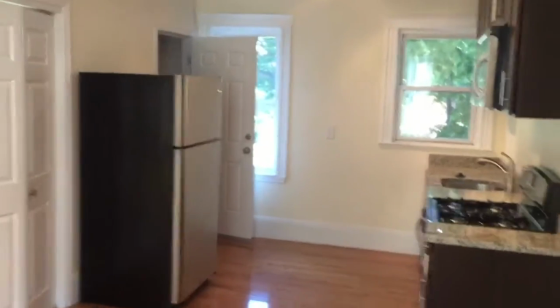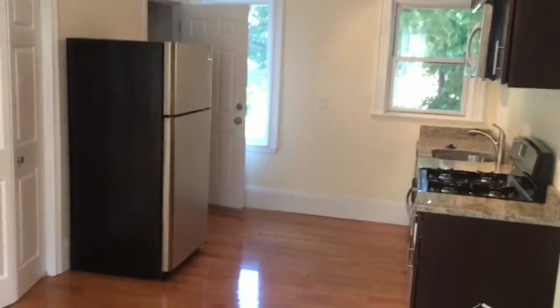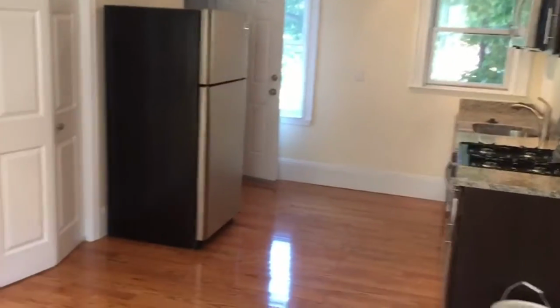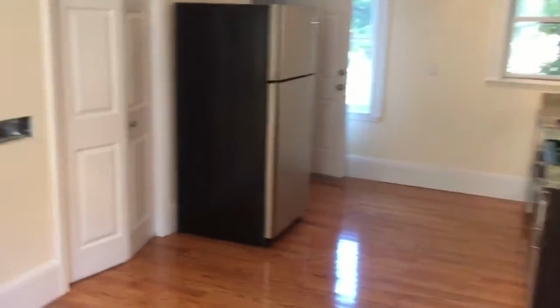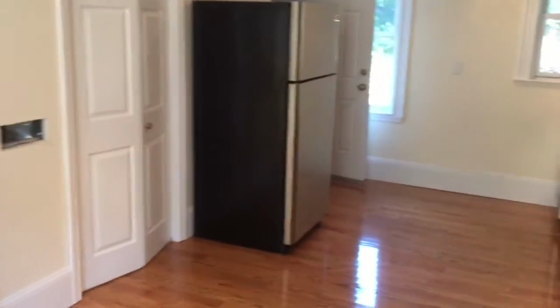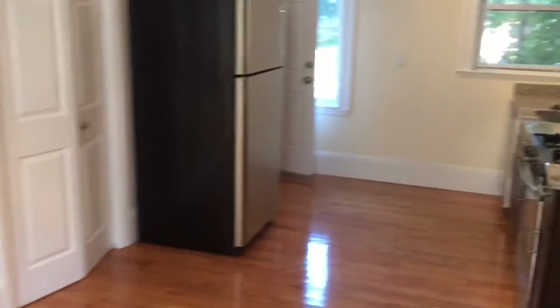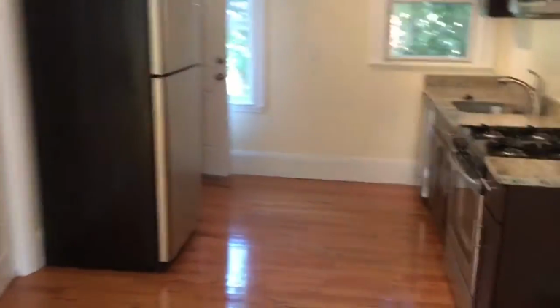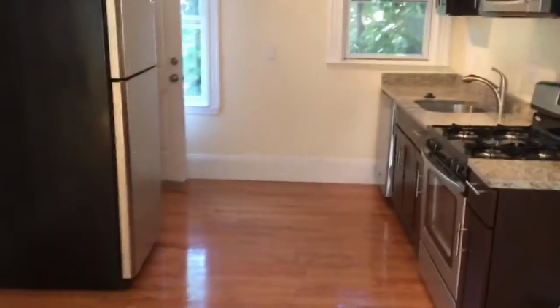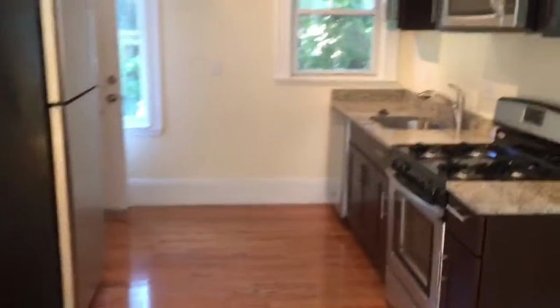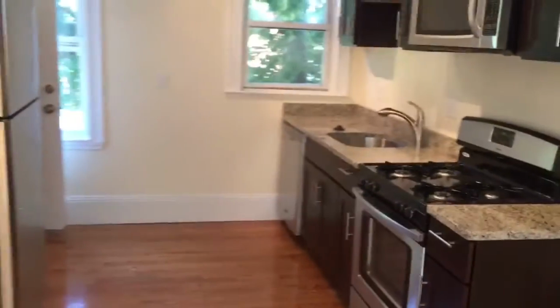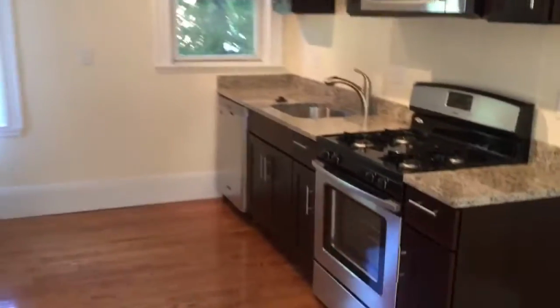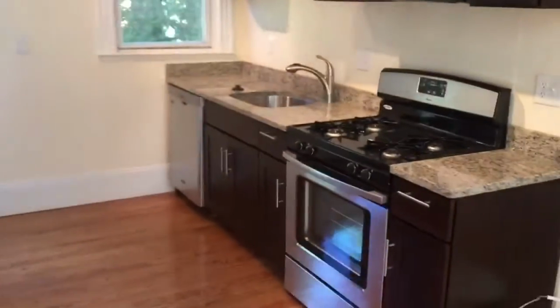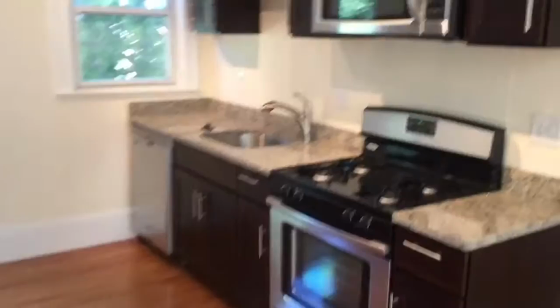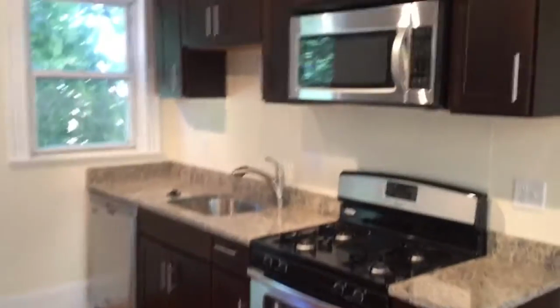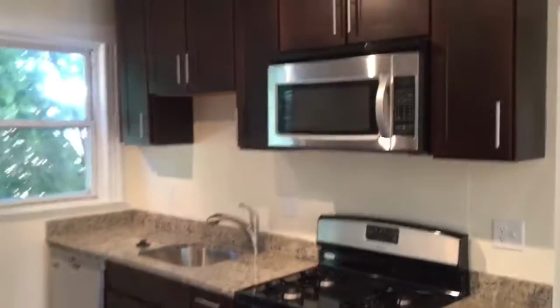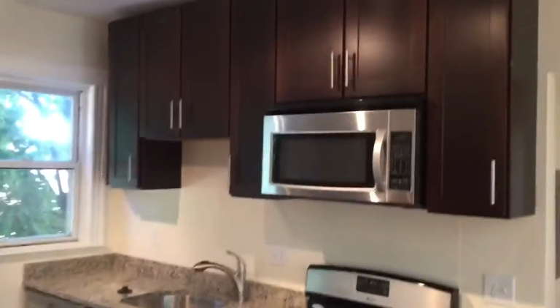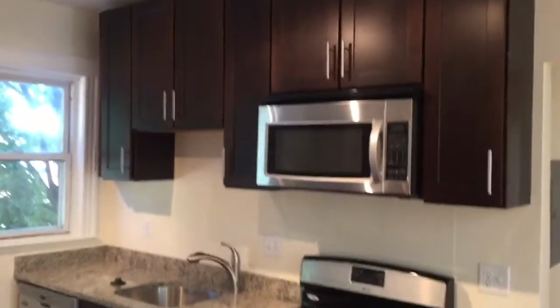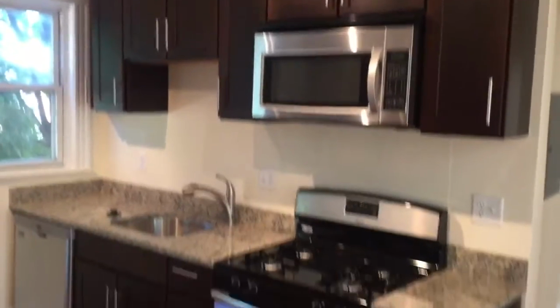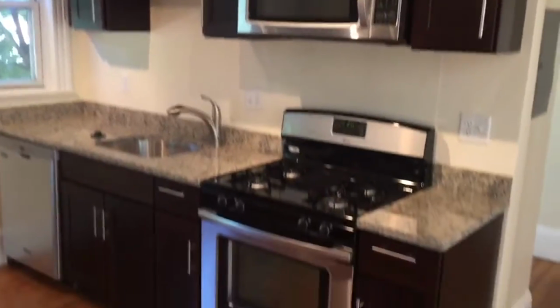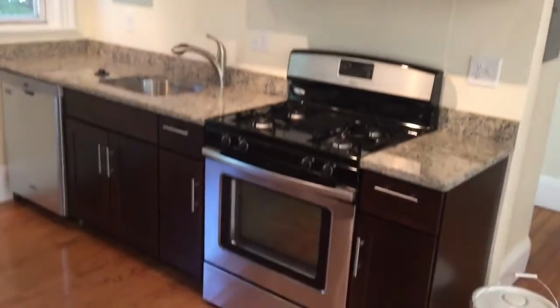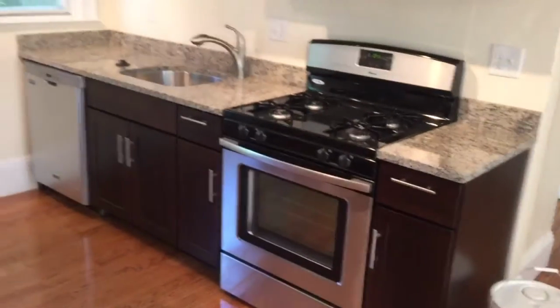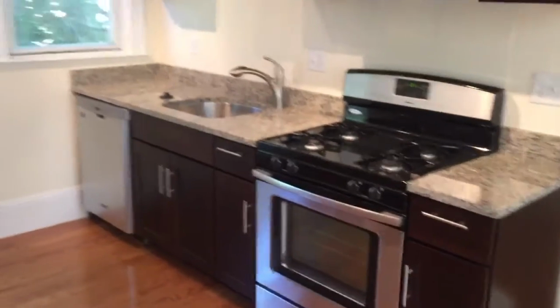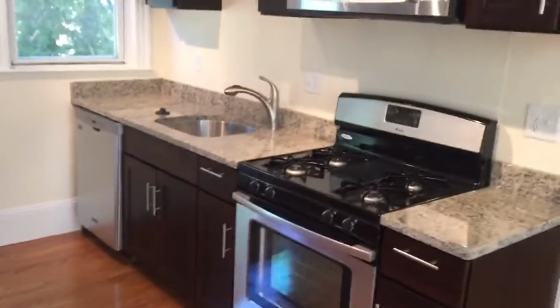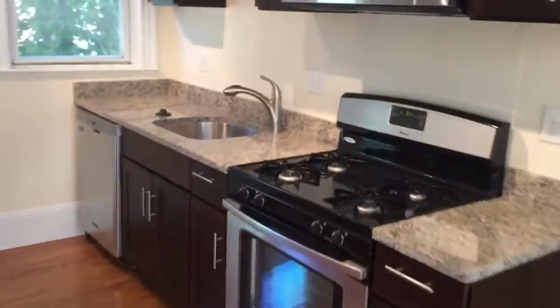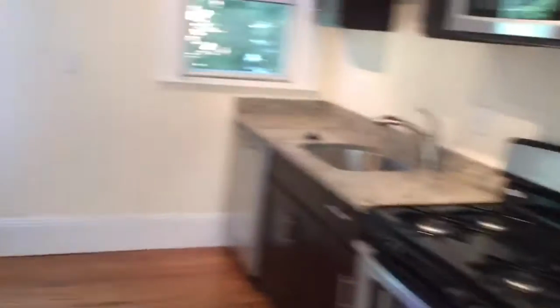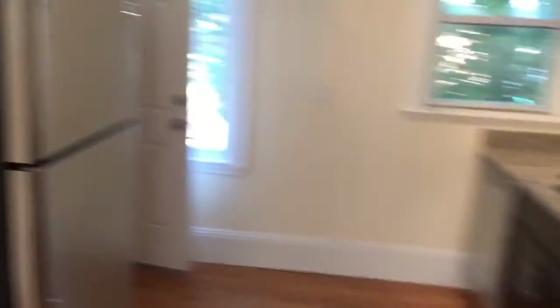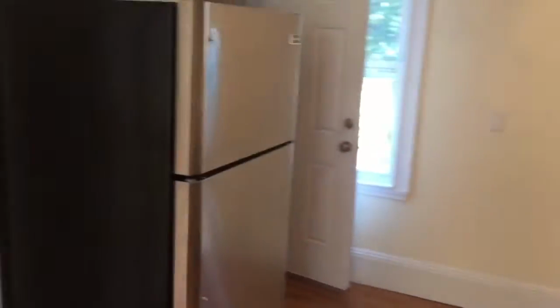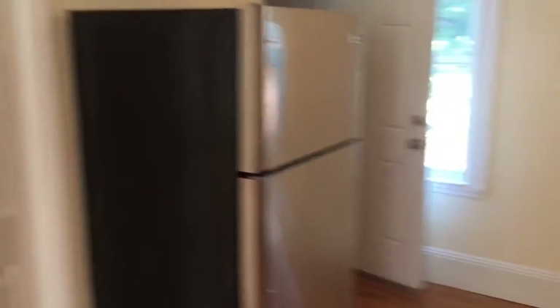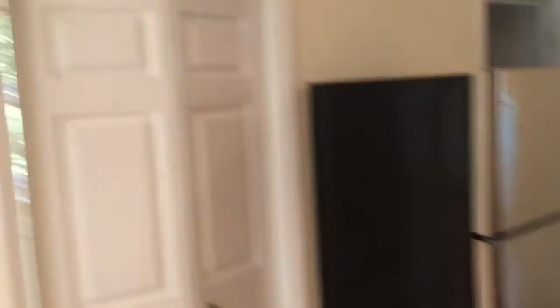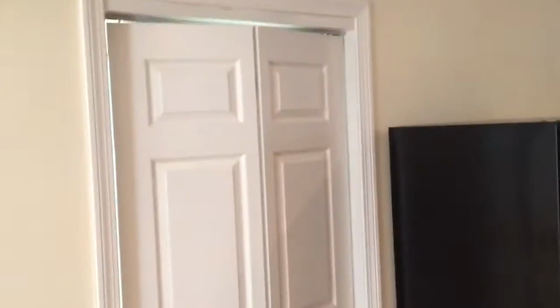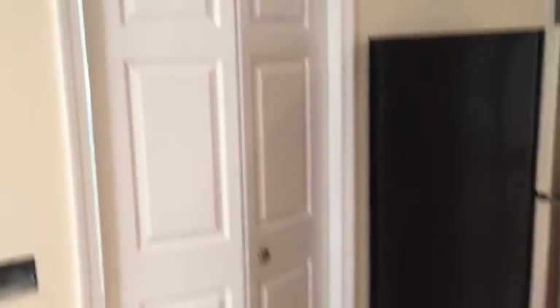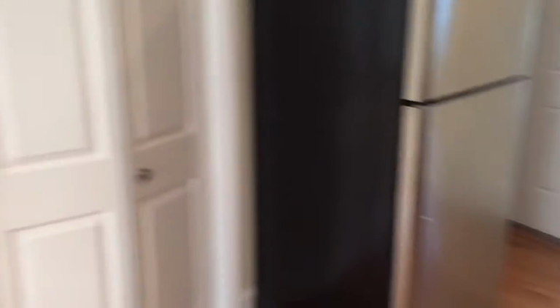It empties out into this beautiful kitchen. There you see brand new granite countertops, stainless steel appliances, new cabinets. There's your refrigerator right there, and then a closet.